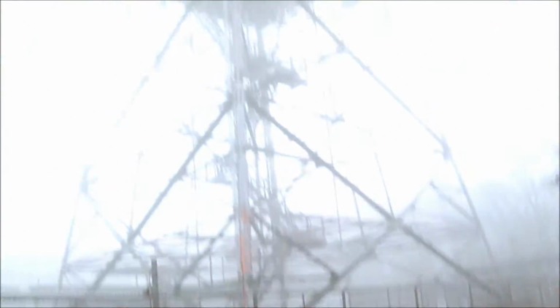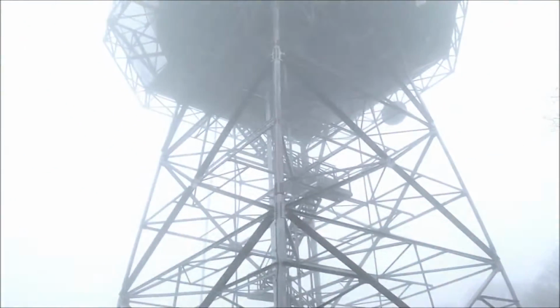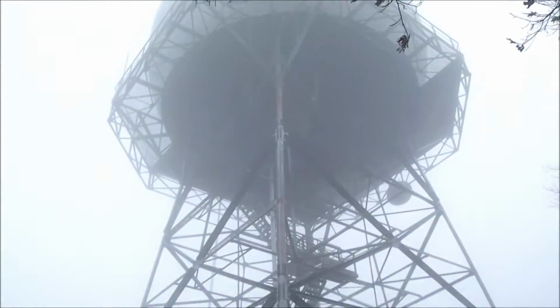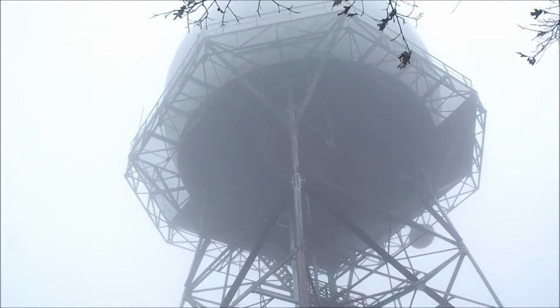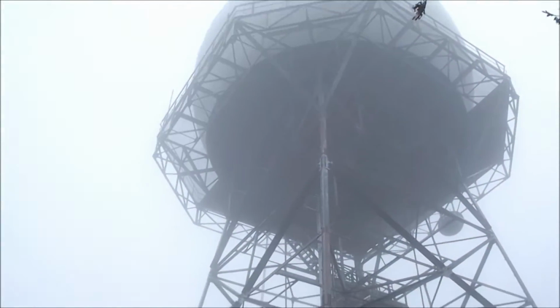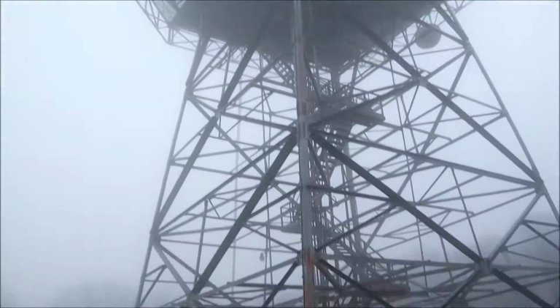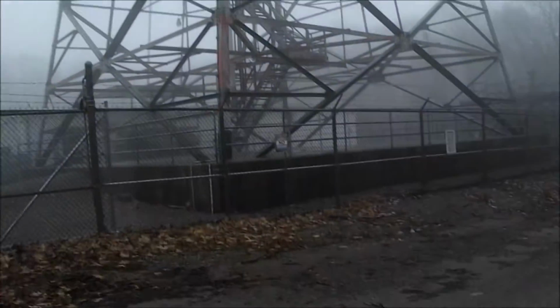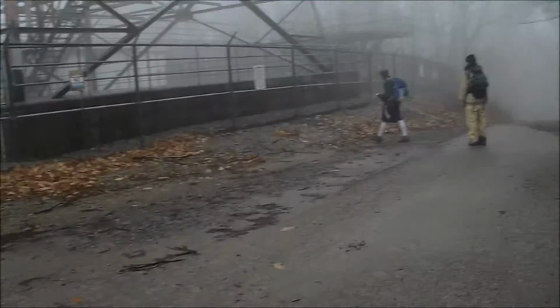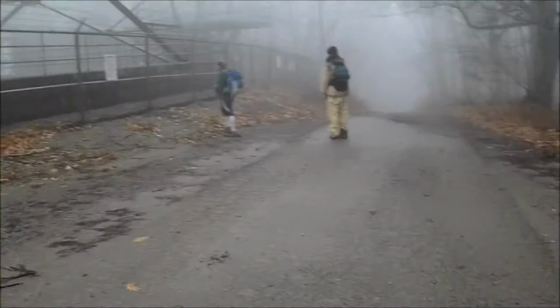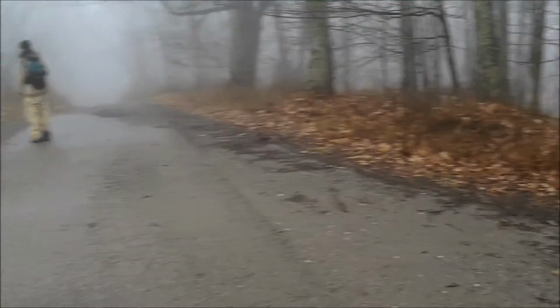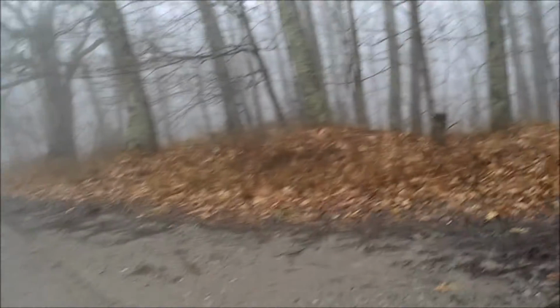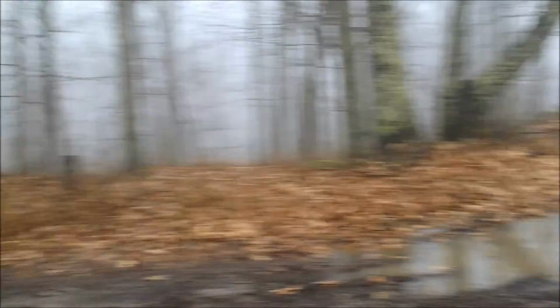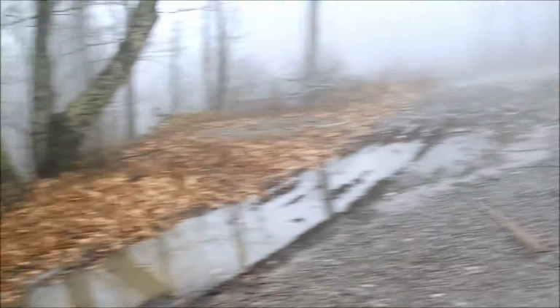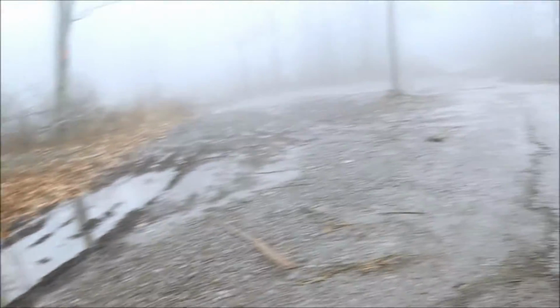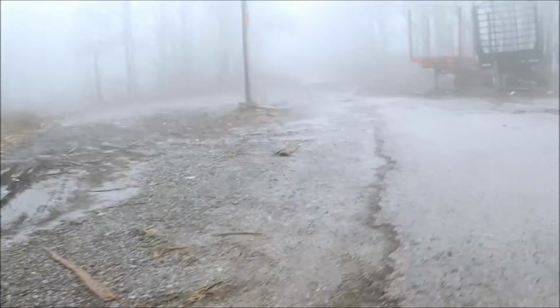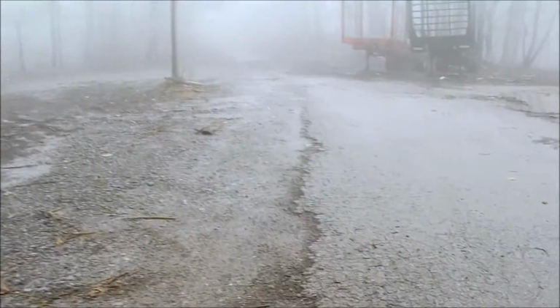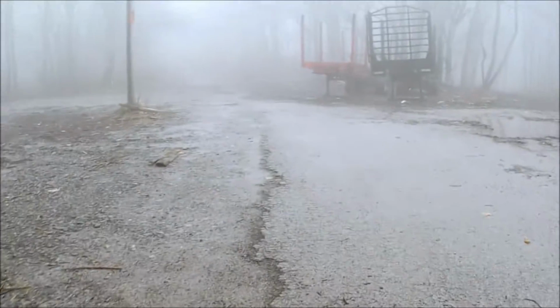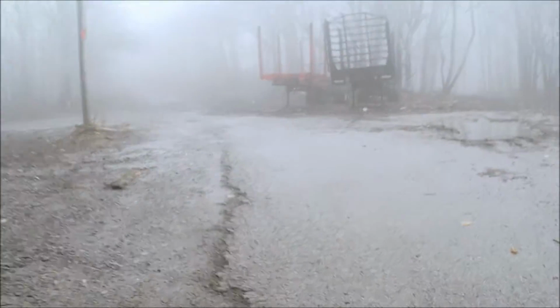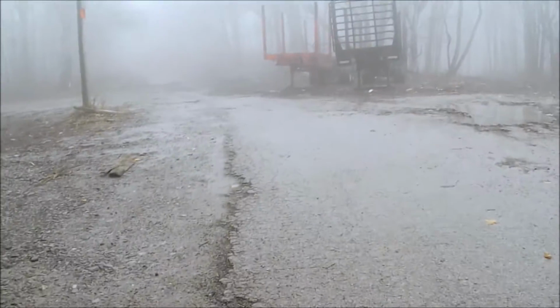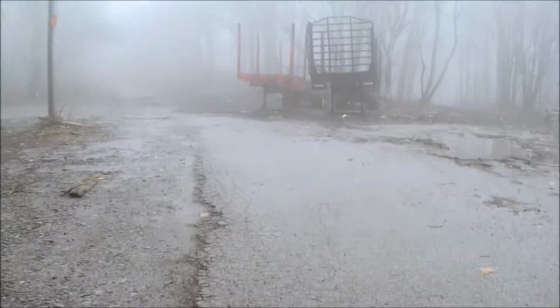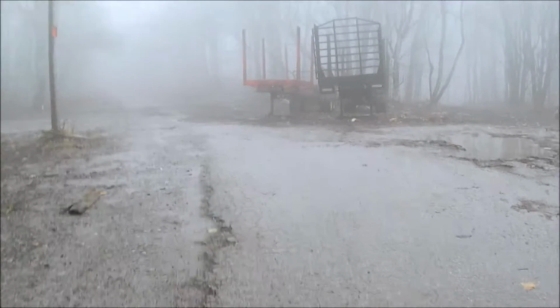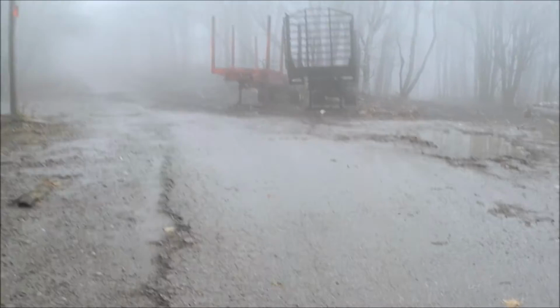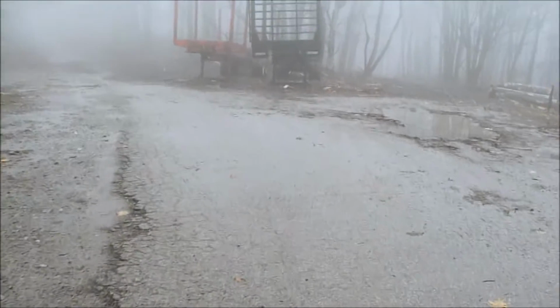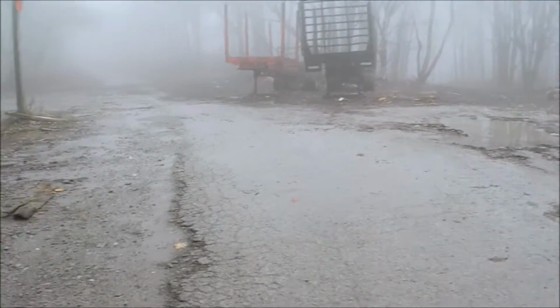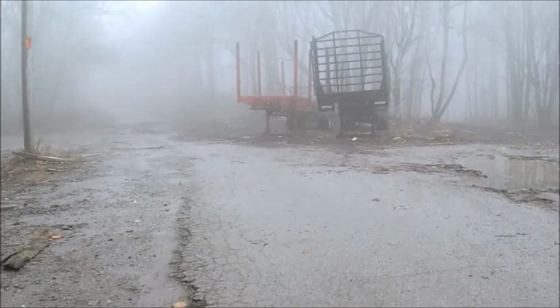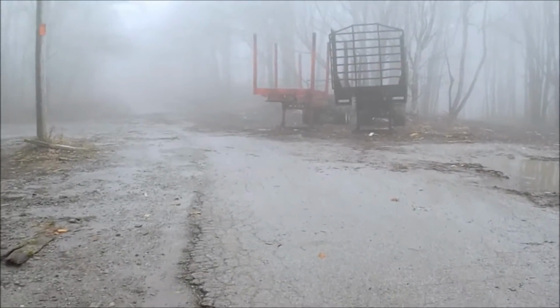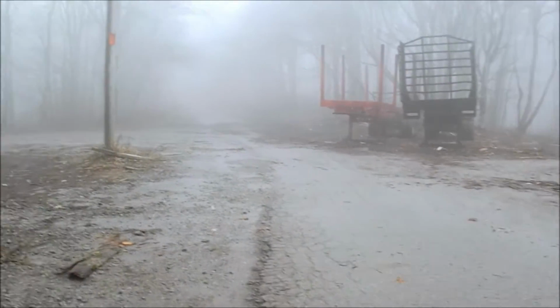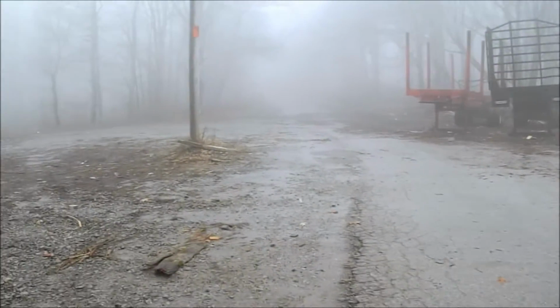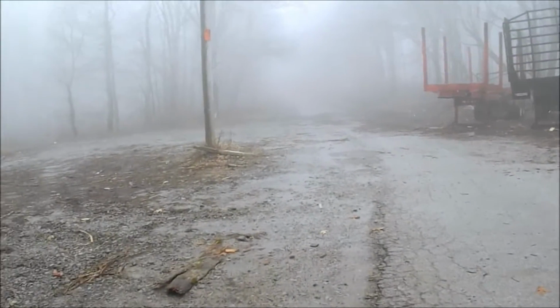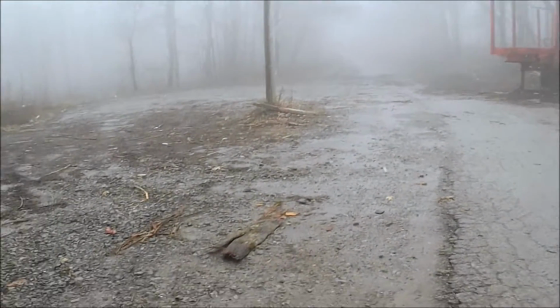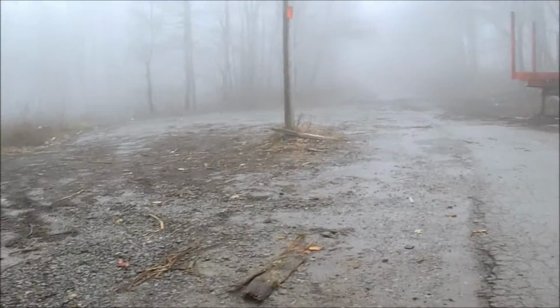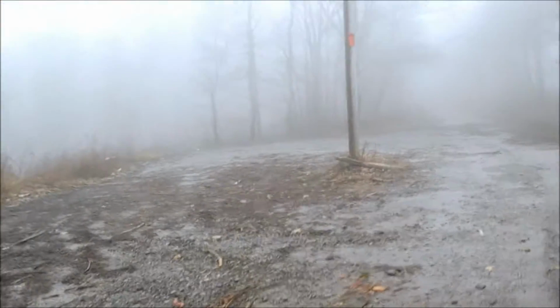Right here you have a ginormous FAA radar dome. It's going to be a short video — I'm not going to lie. This is probably, out of the soon-to-be 11 state high points I've done, by far the most sketchy, so it's going to be a short one.